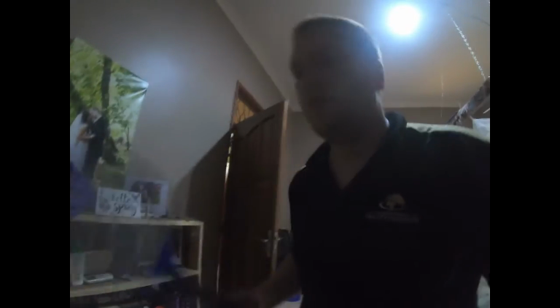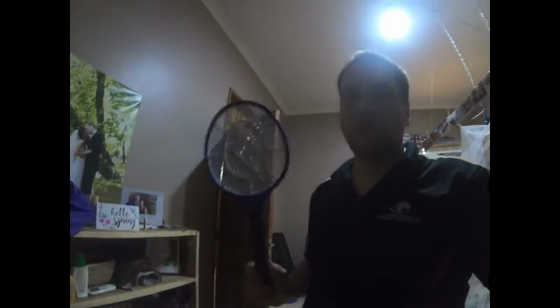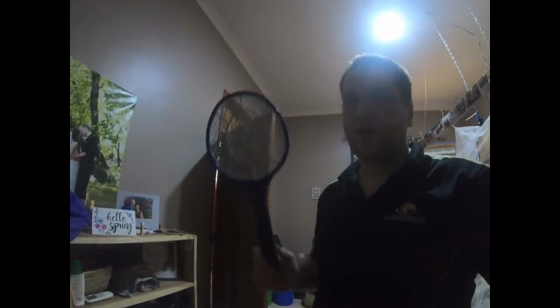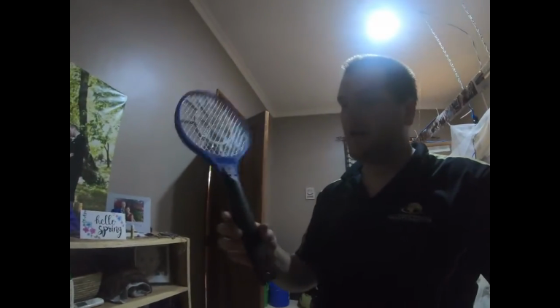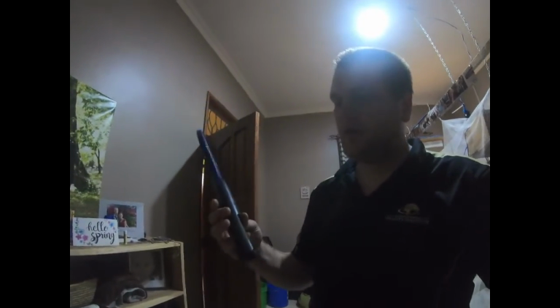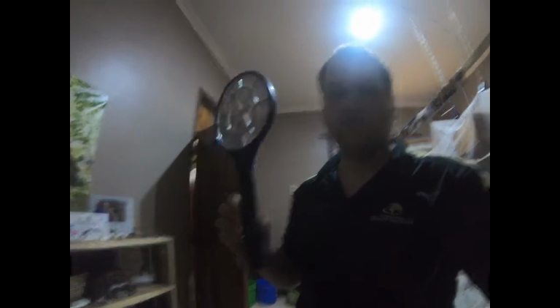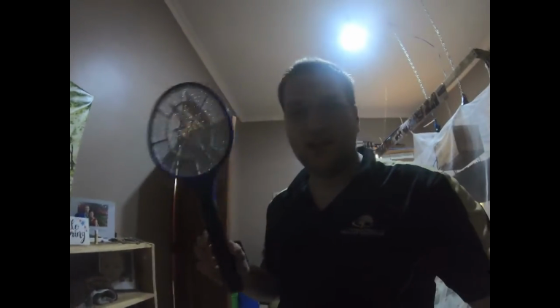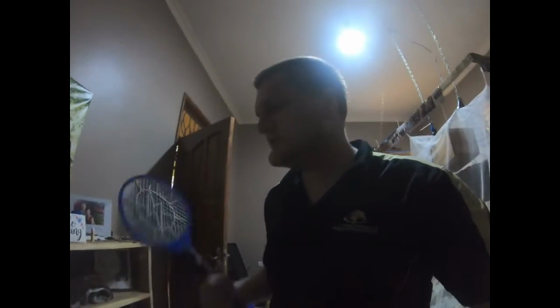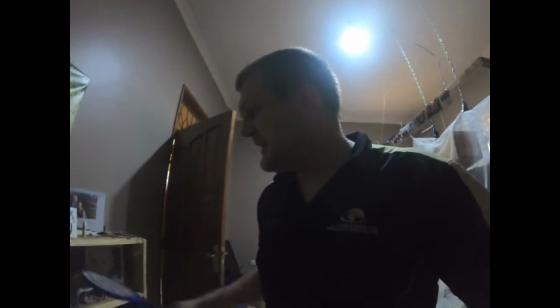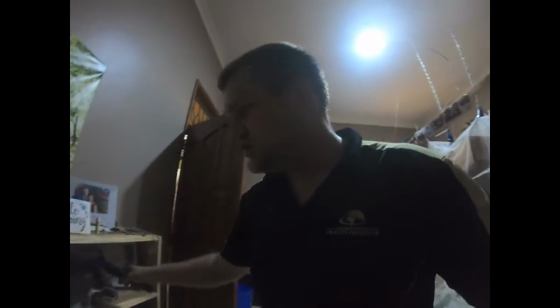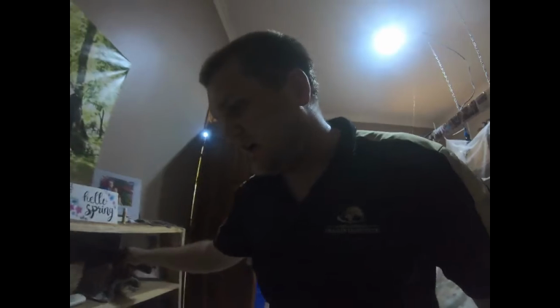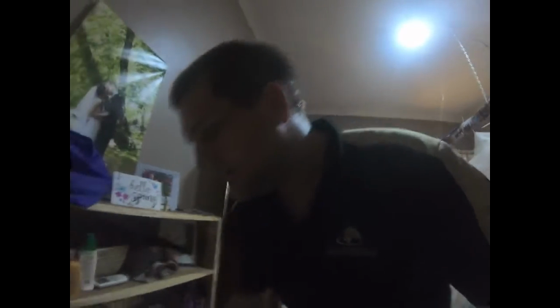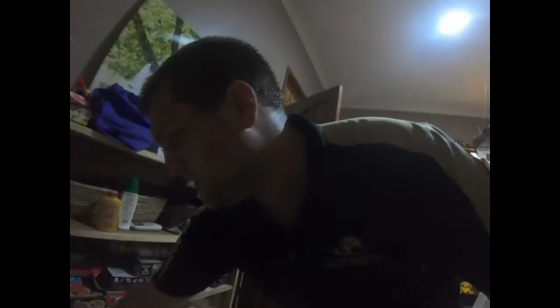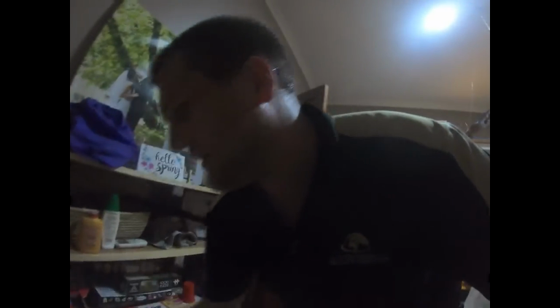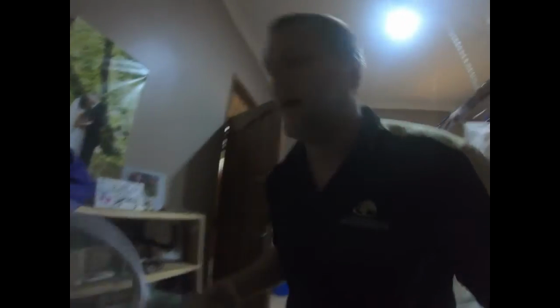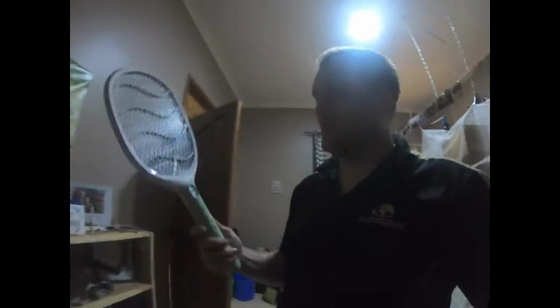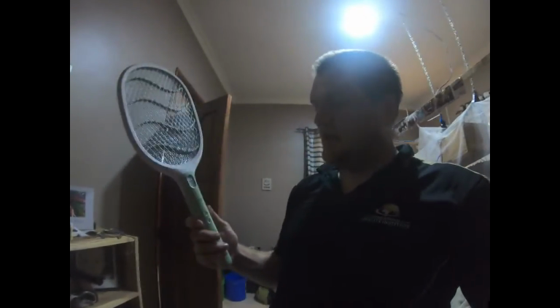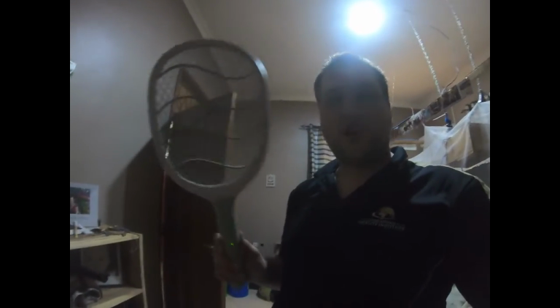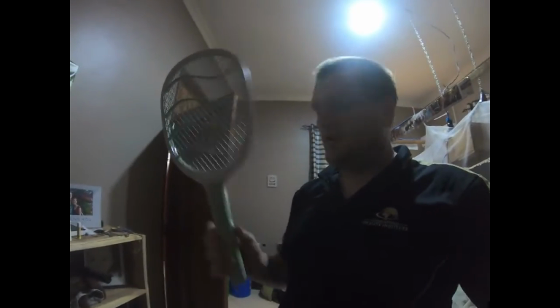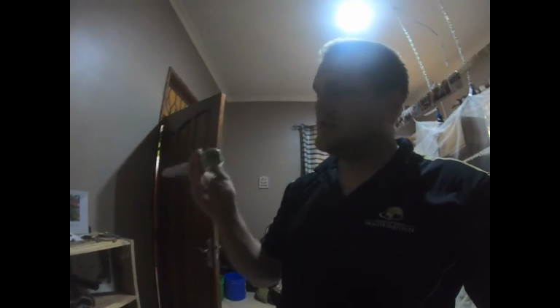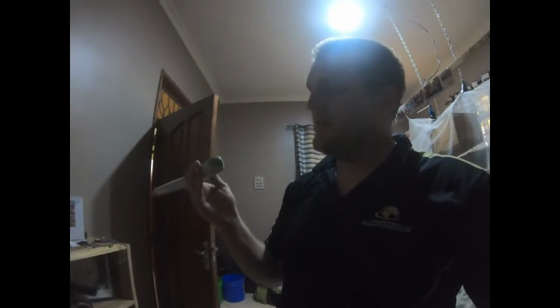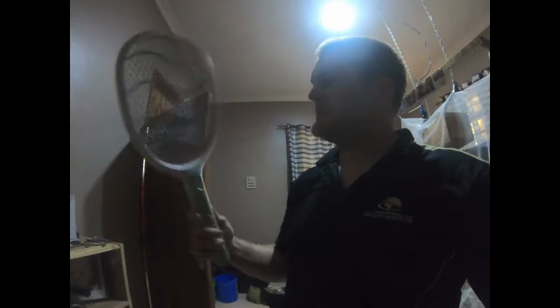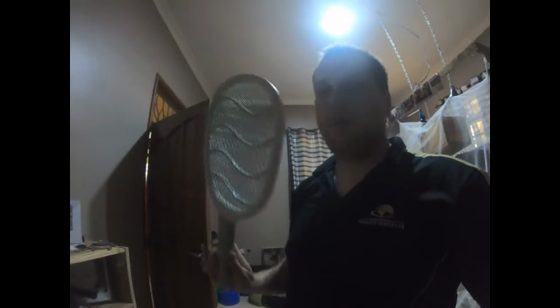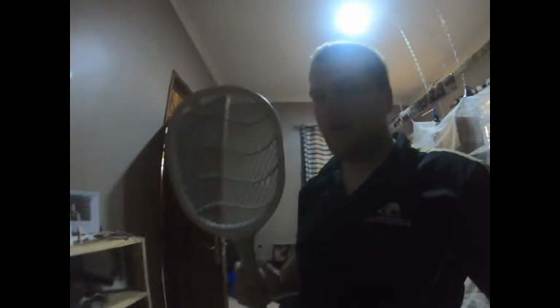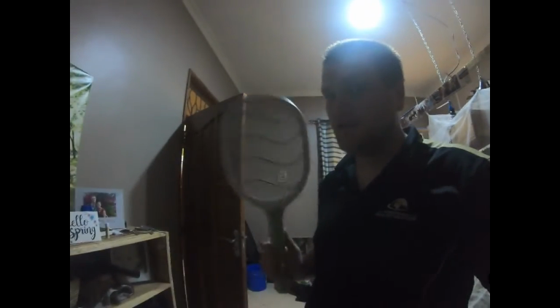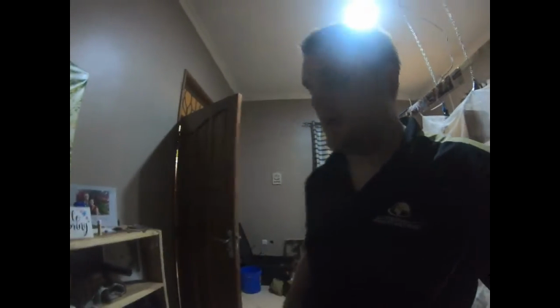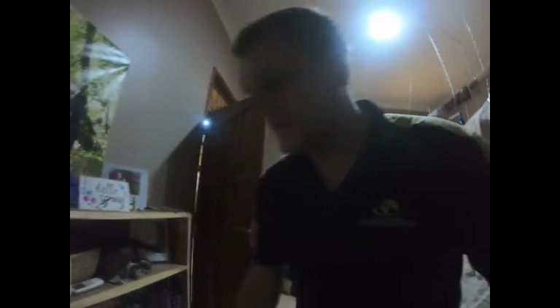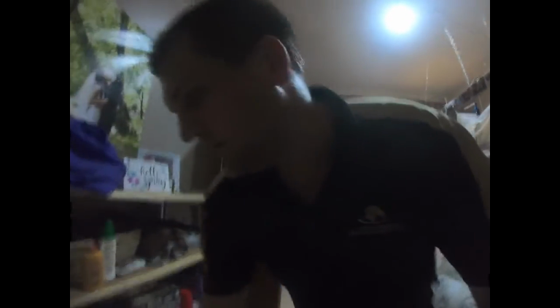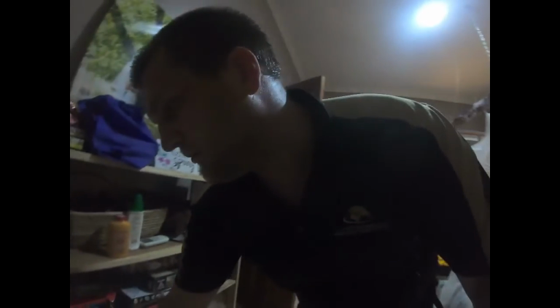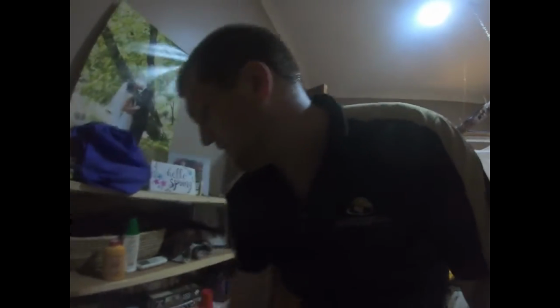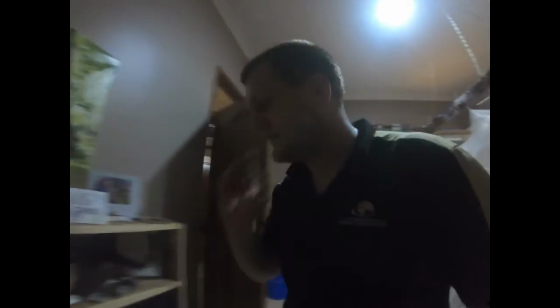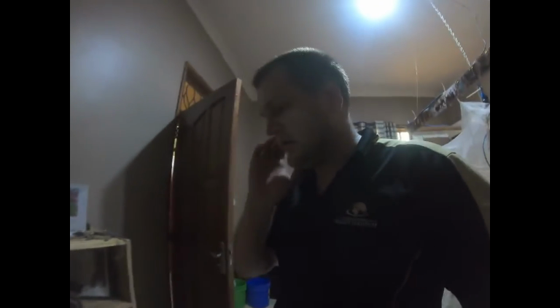This is a U.S. fly swatter — it uses D-cell batteries and it's honestly junk. These are the ones they sell here locally and they're amazing — rechargeable, lithium batteries, and bigger. These are really great, and you can probably get them in Africa if that's where you're going.